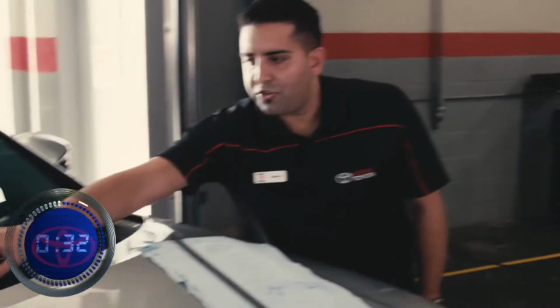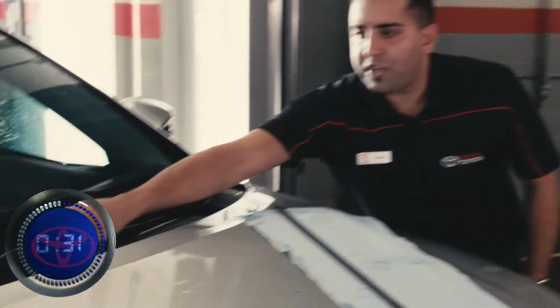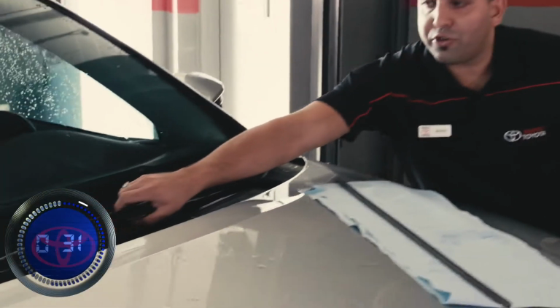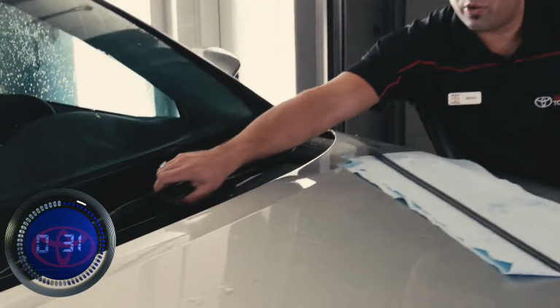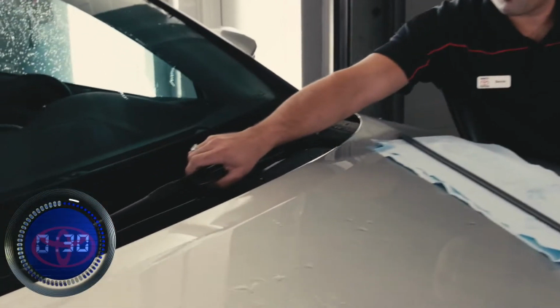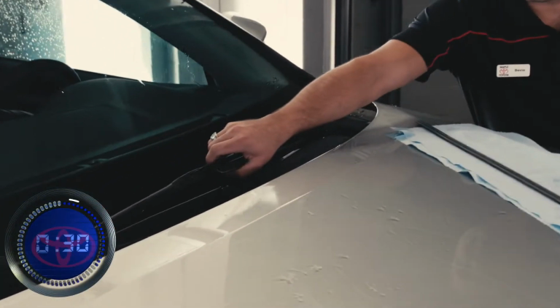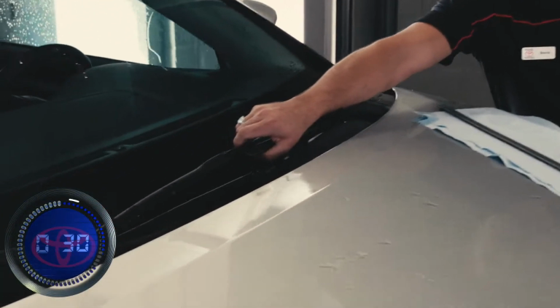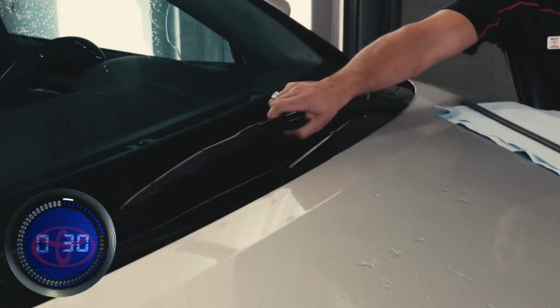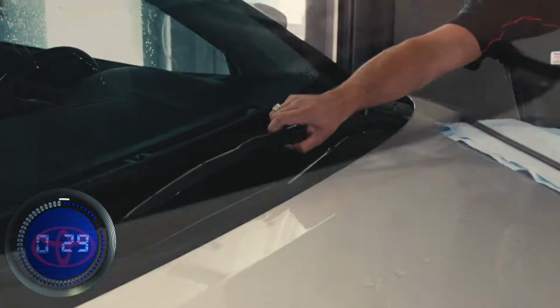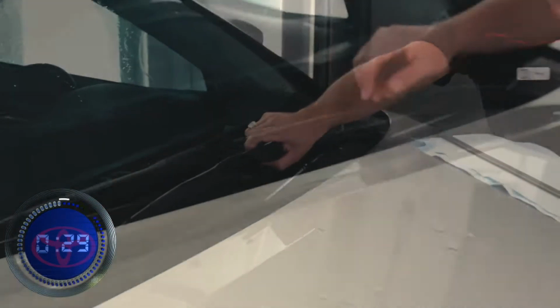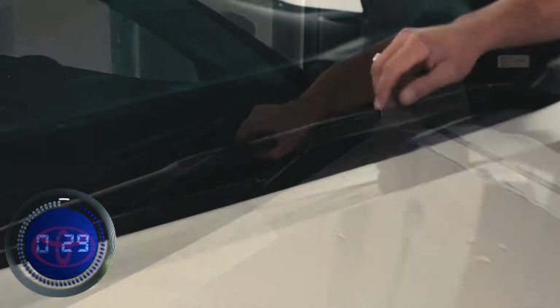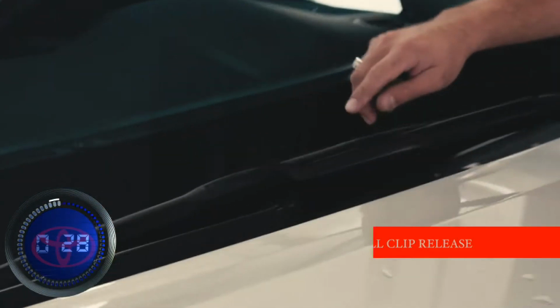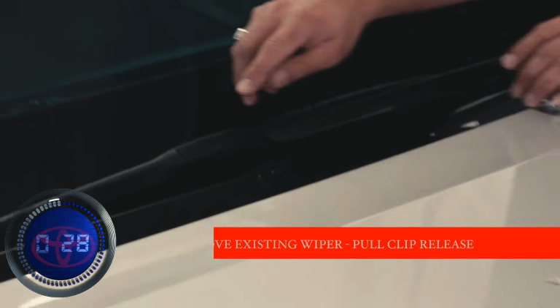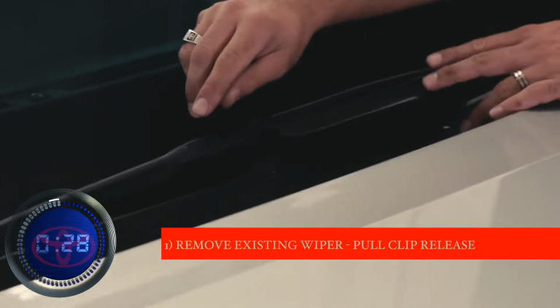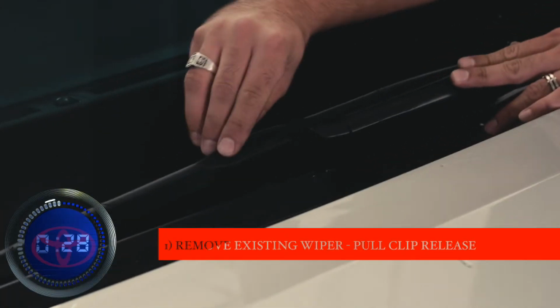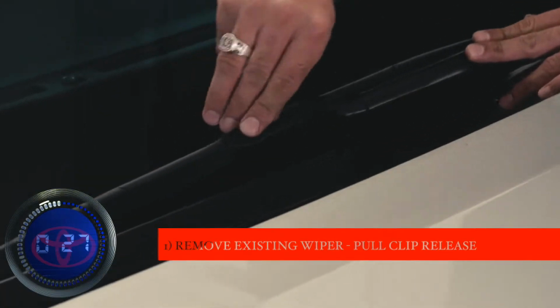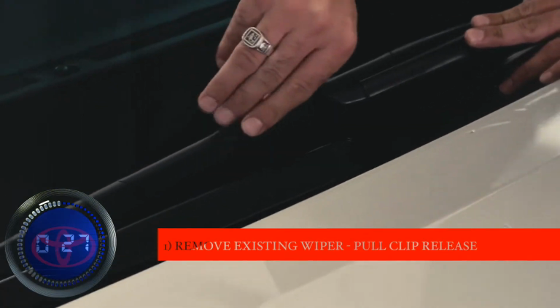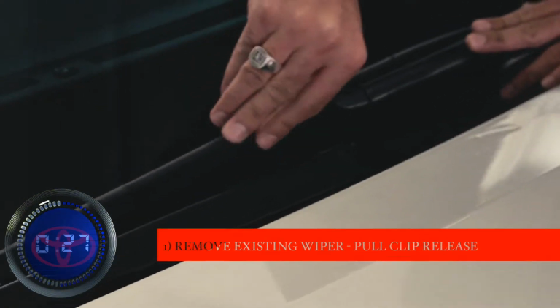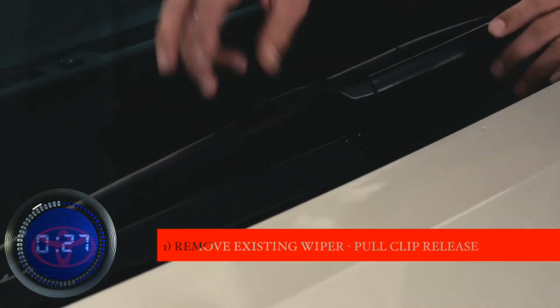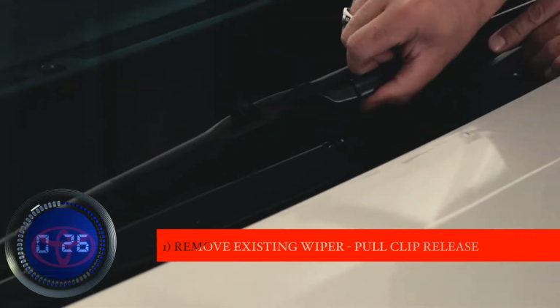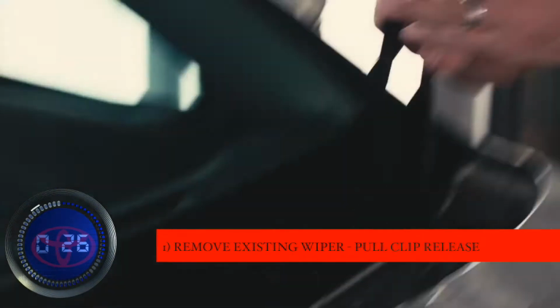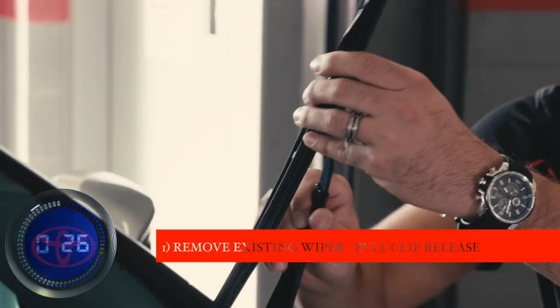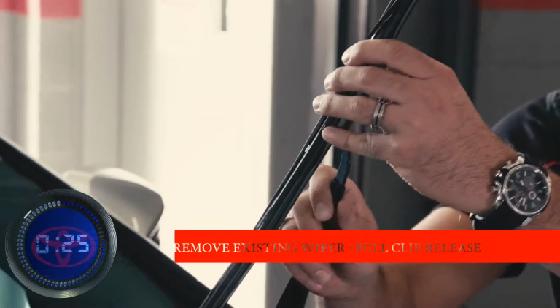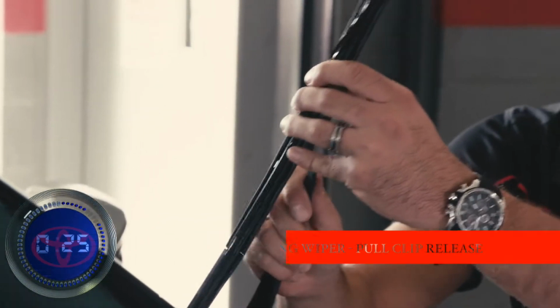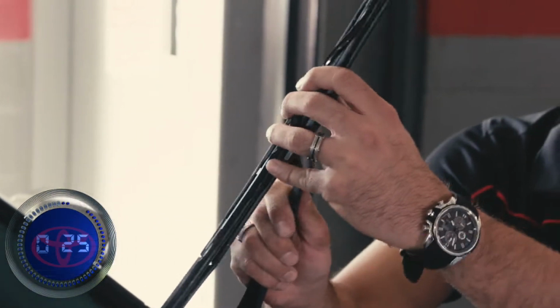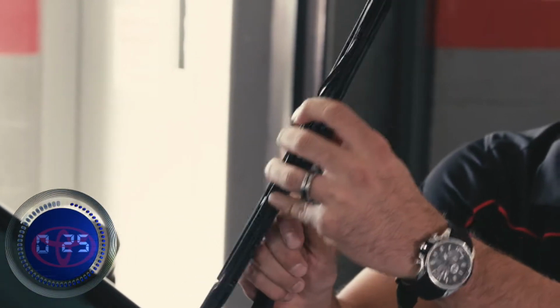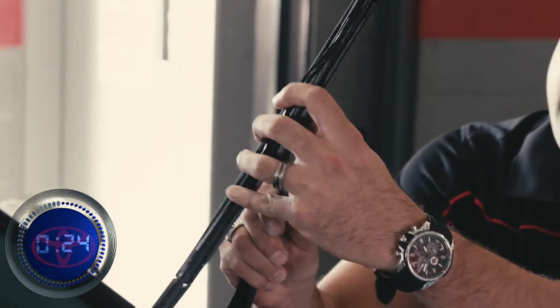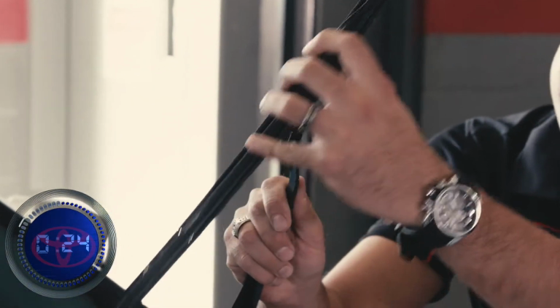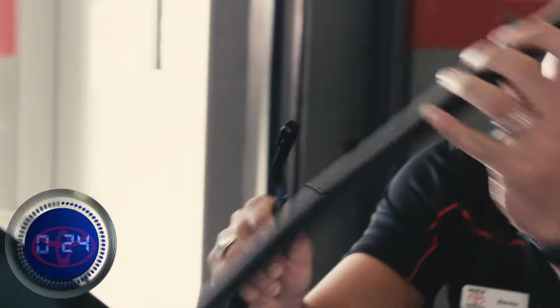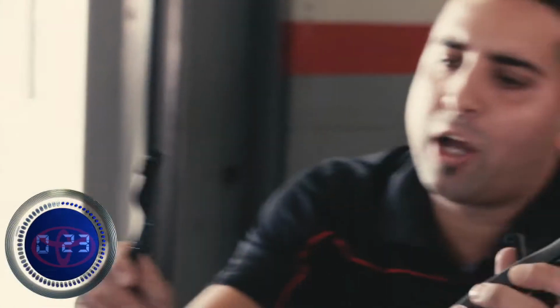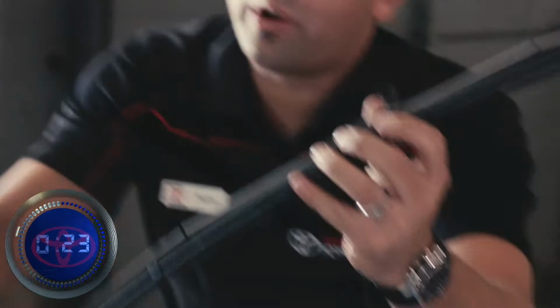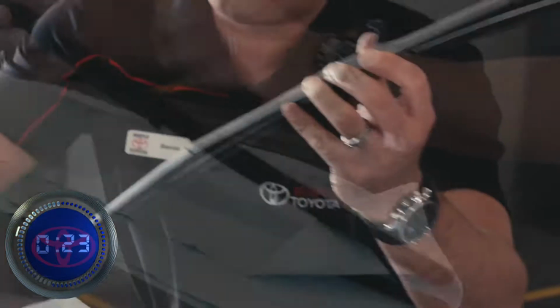First thing we need to do is get the wiper blade off the wiper arm. There's a clip right here that you have to lift, pull up the blade, slide it down, and it comes right off.